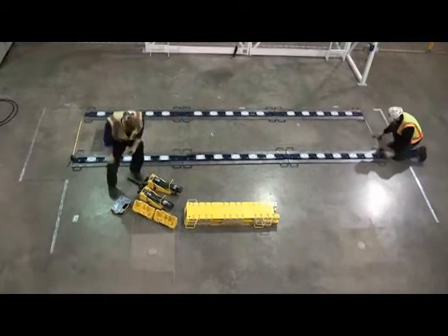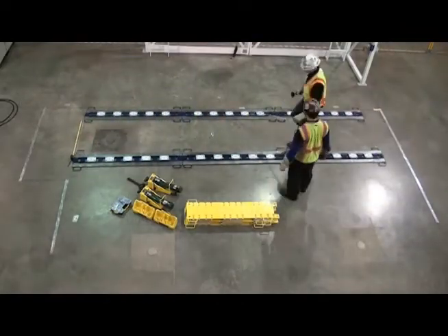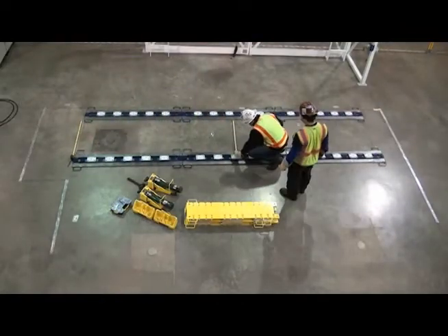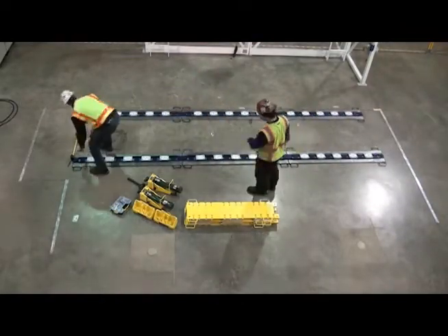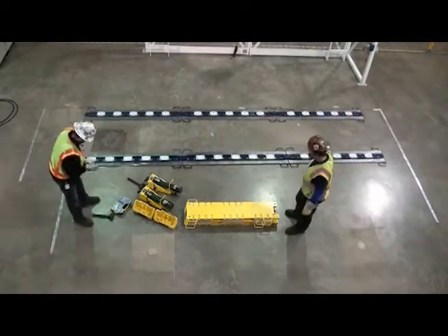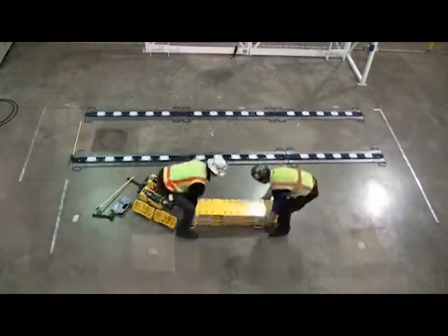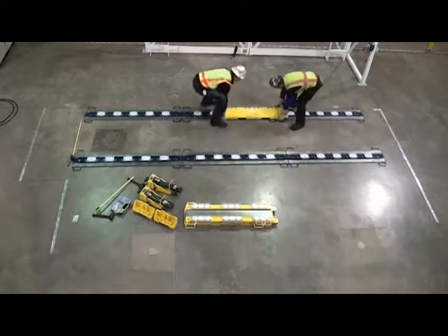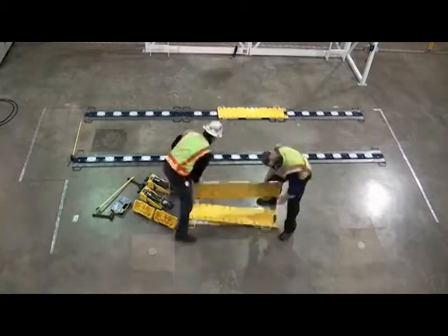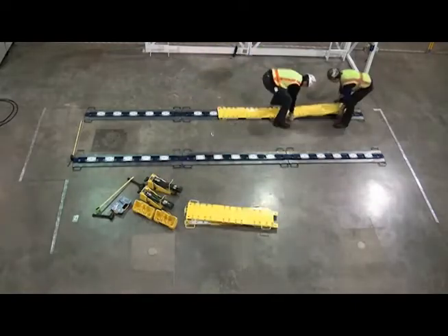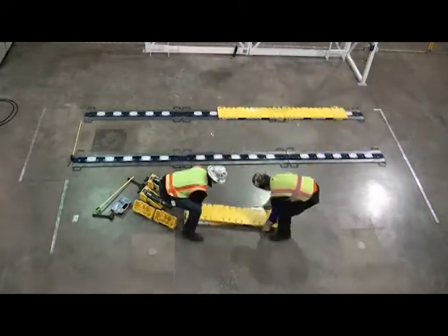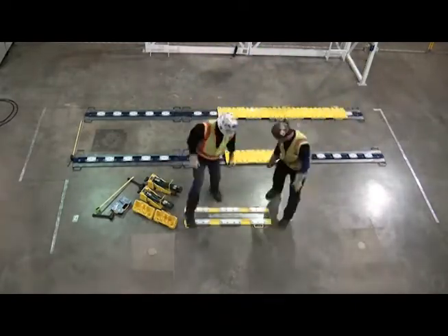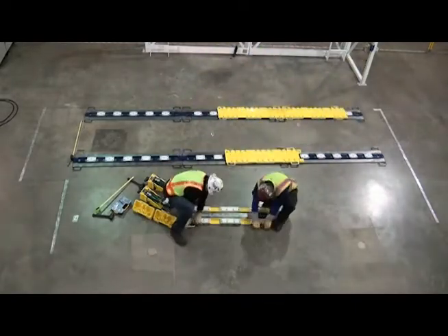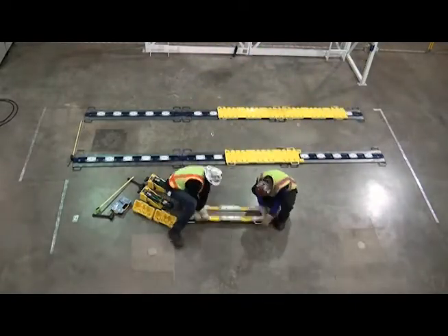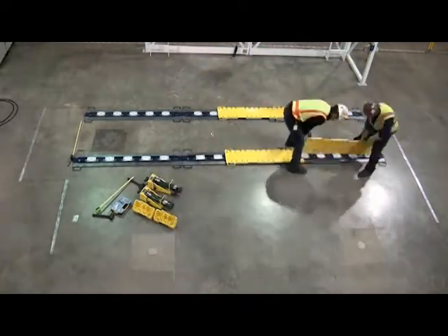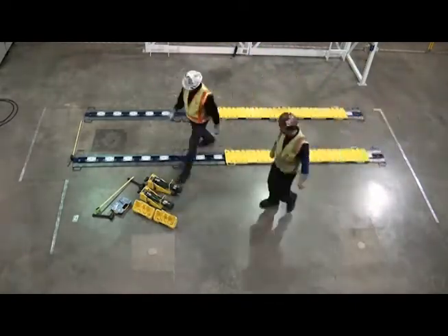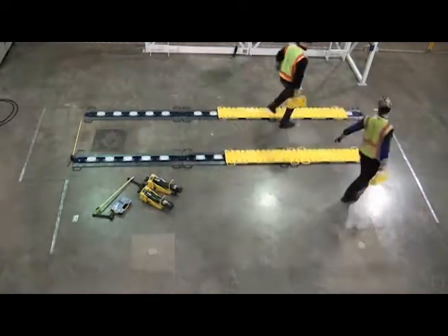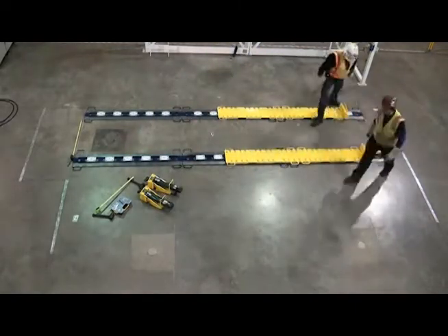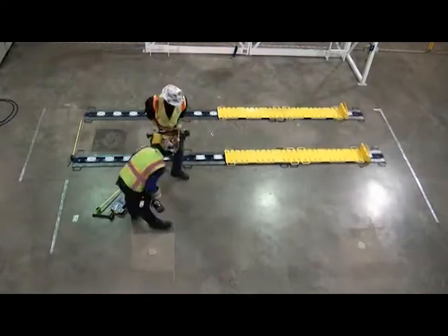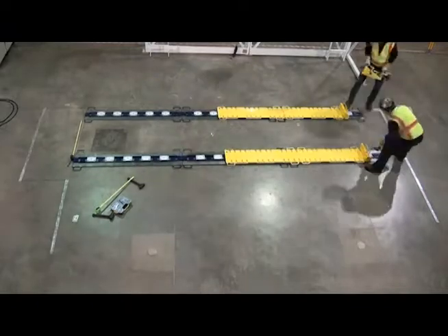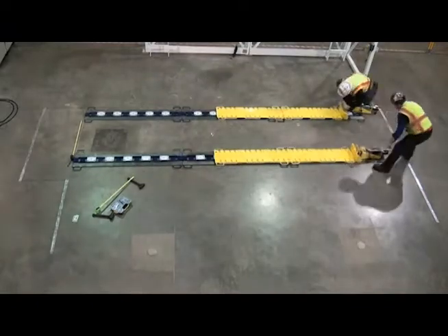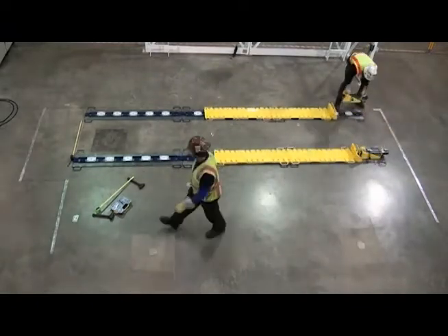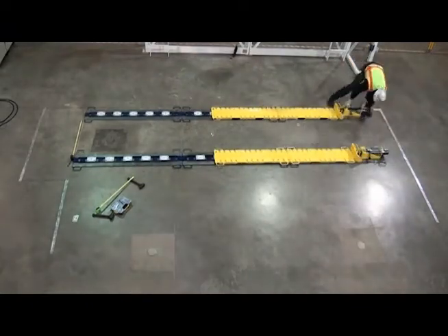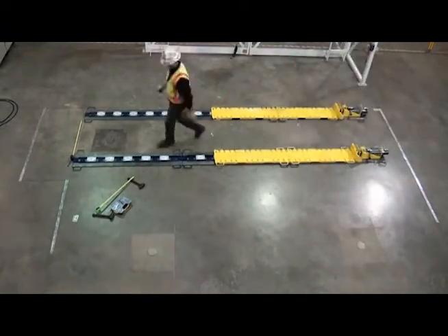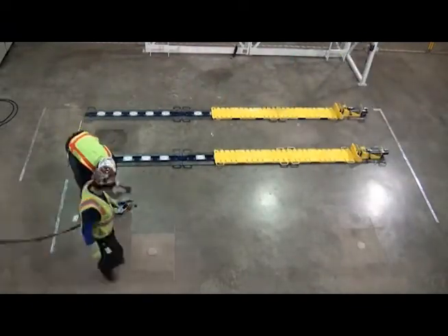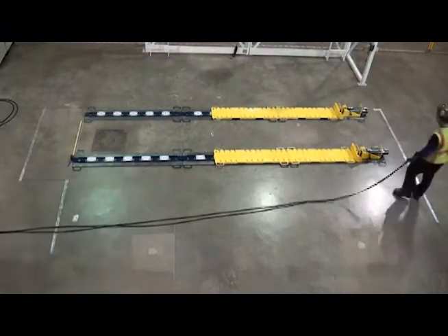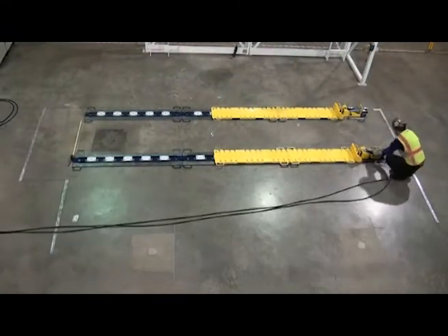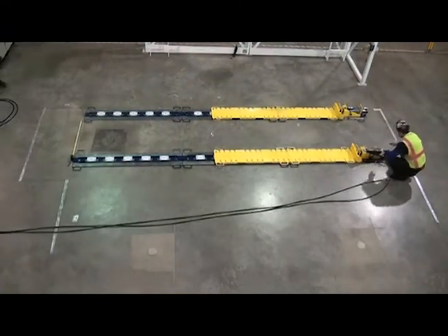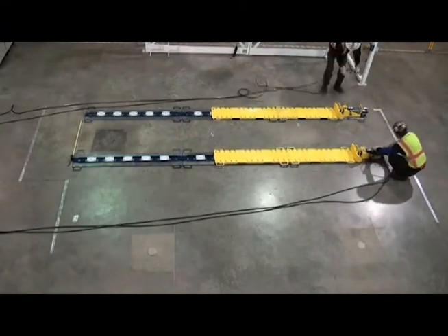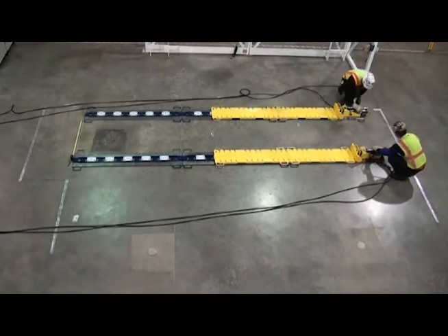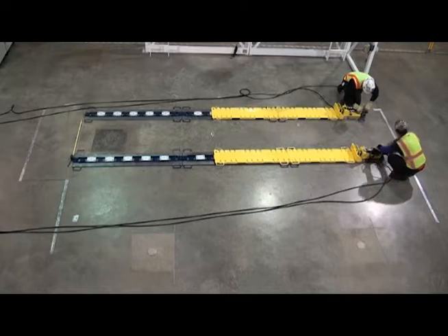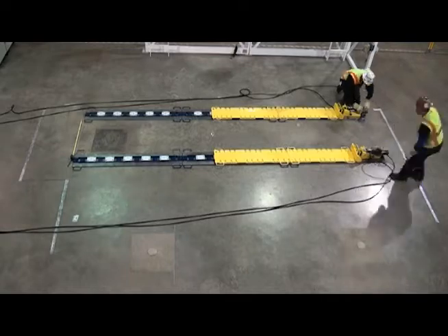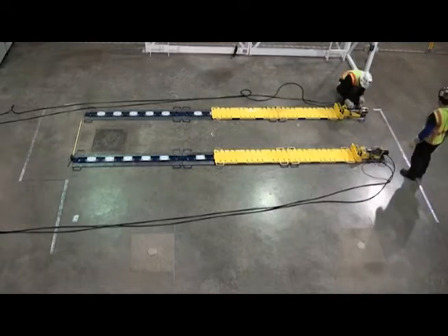A guiding track is connected in sections and utilizes movable skid shoes that run along the track's length. Two hydraulic cylinders move the load slowly along the track with ratchets engaging at every step.